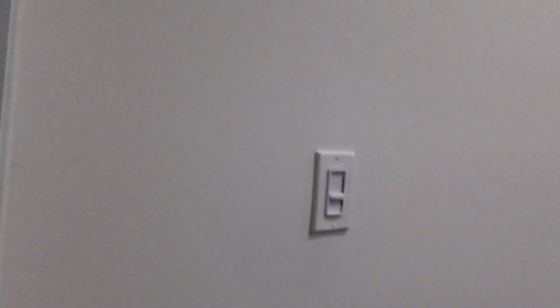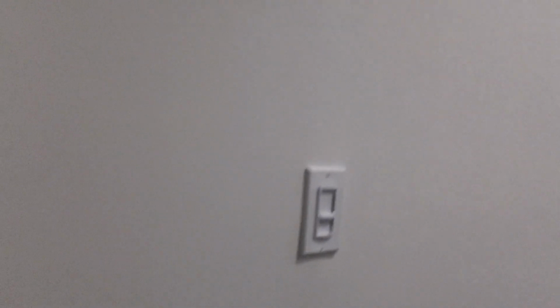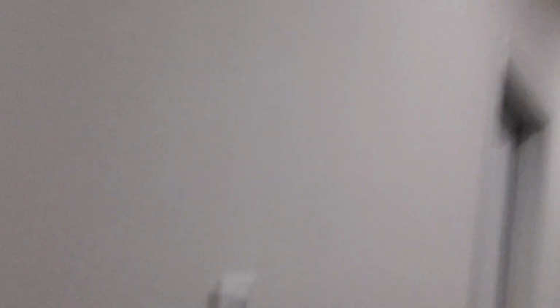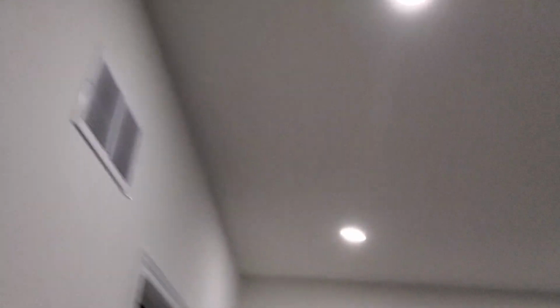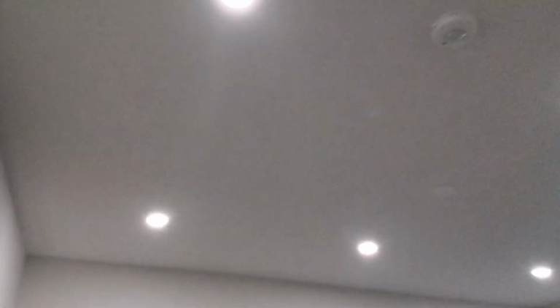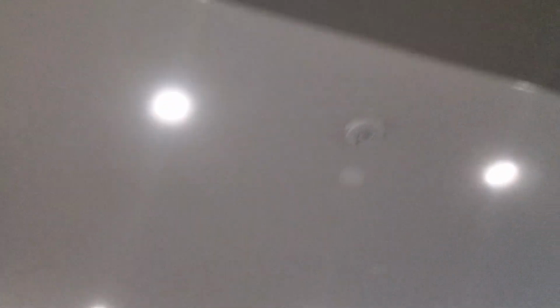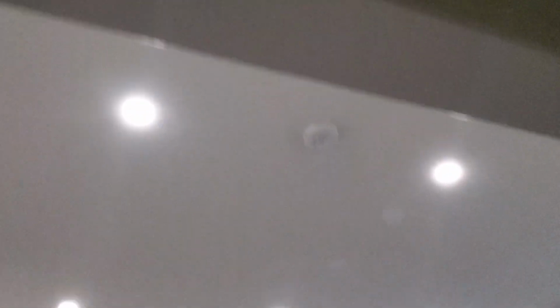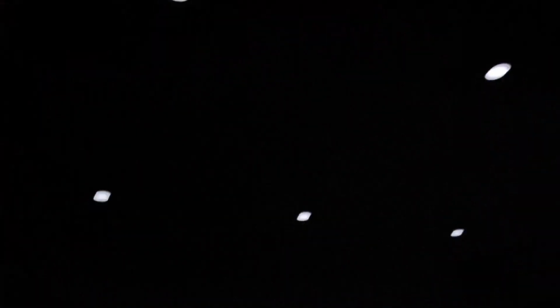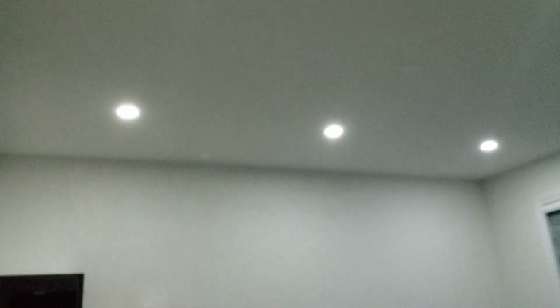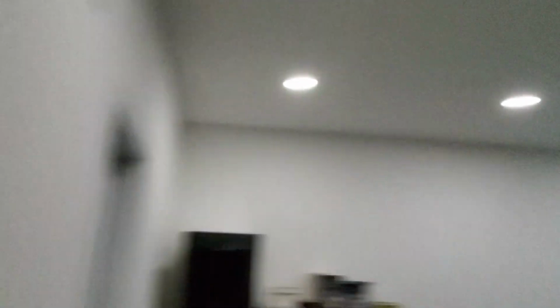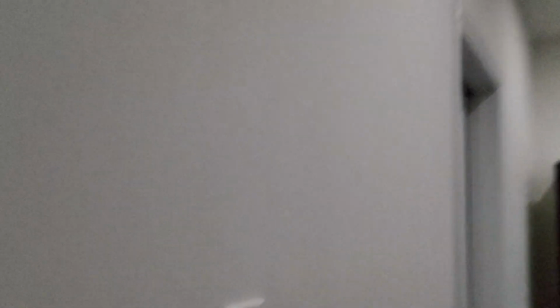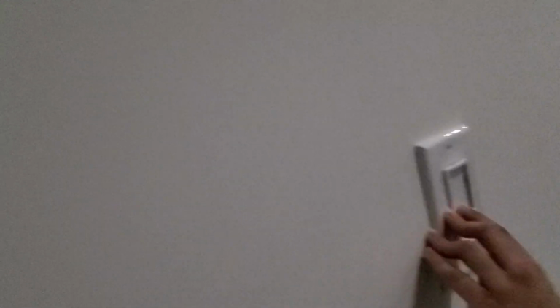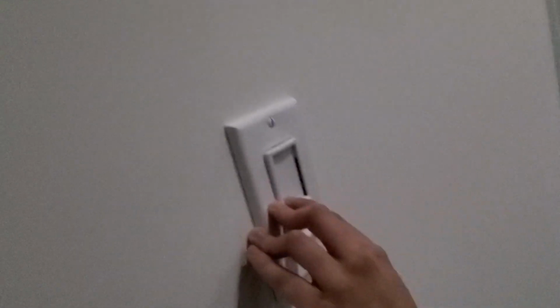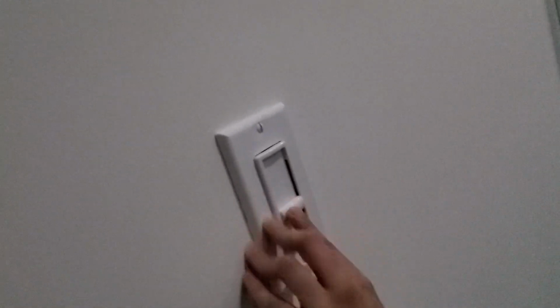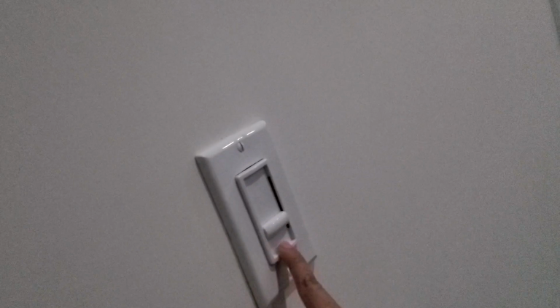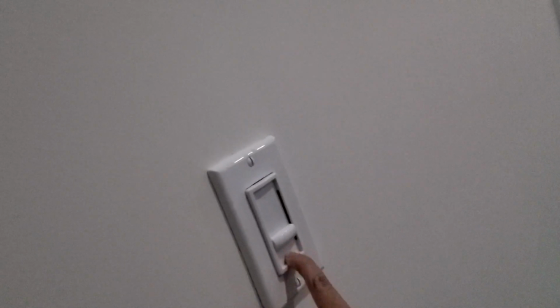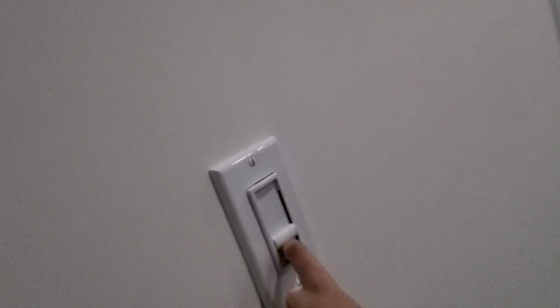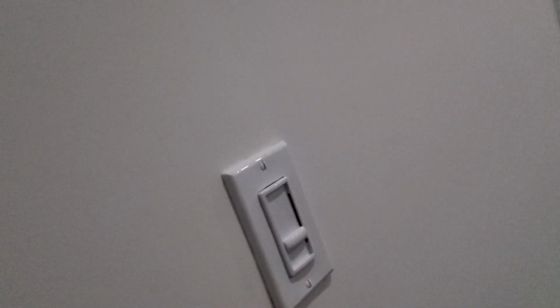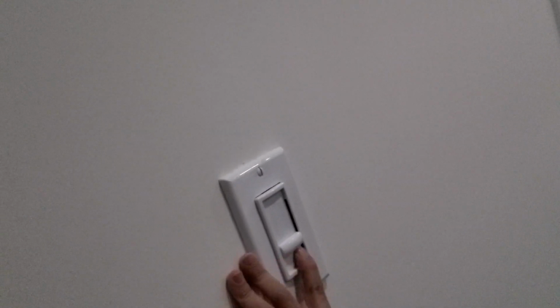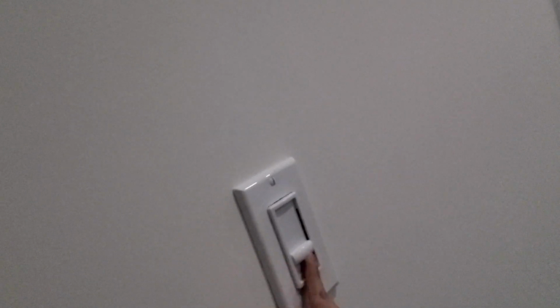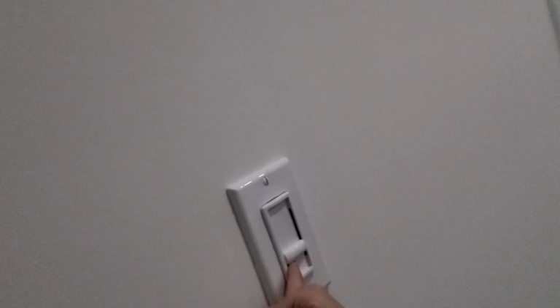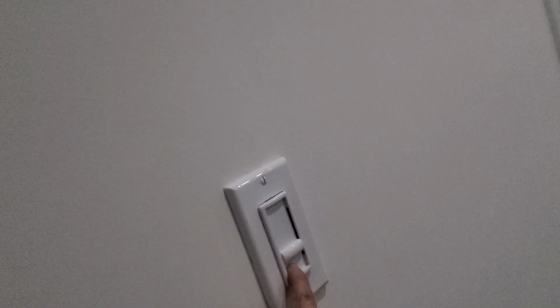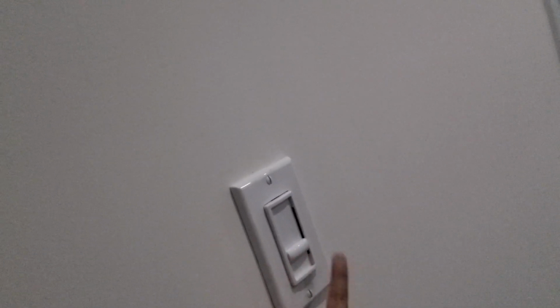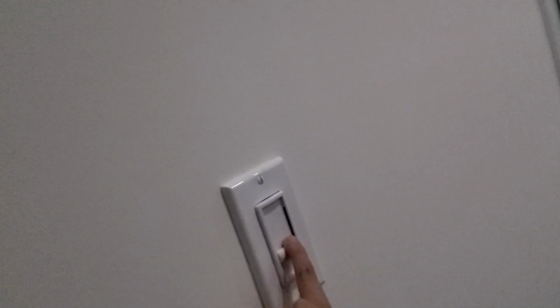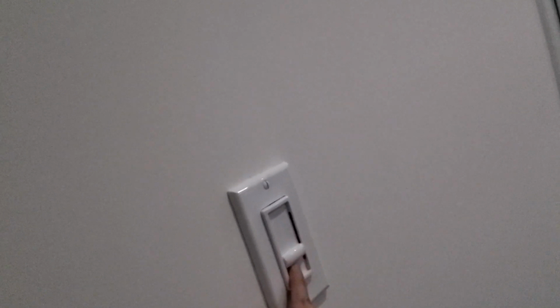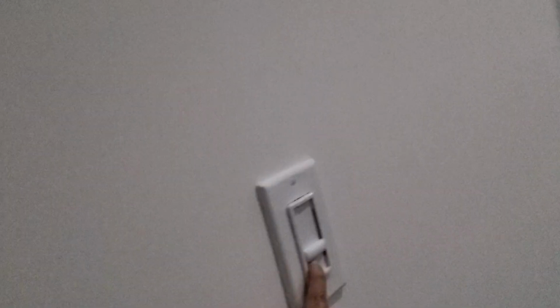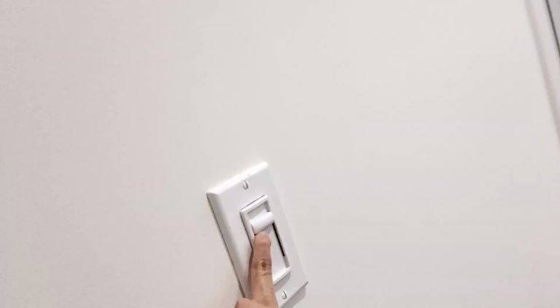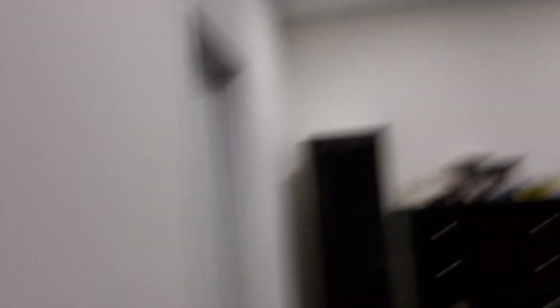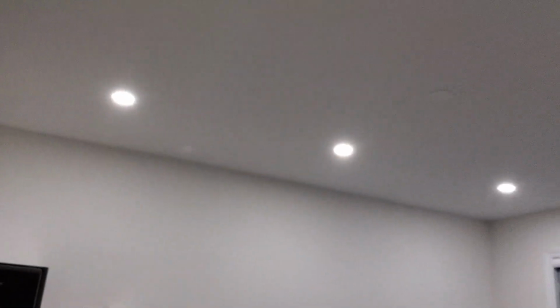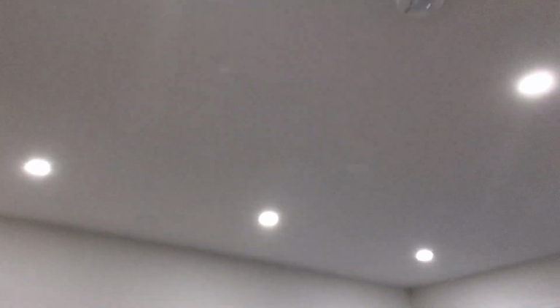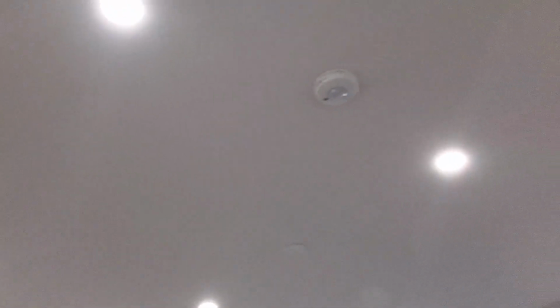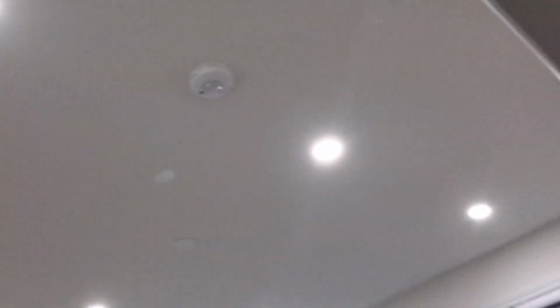Next we have my mom's room with this dimmer — this dimmer is just like the one we had in the kitchen downstairs, the one without the switch. It controls six pot lights right here.